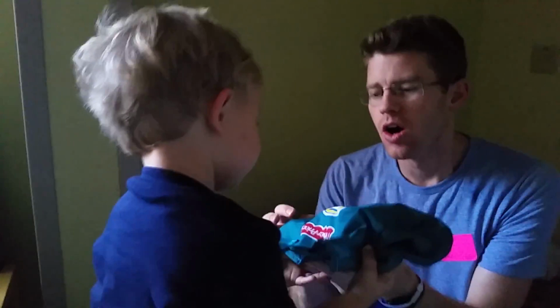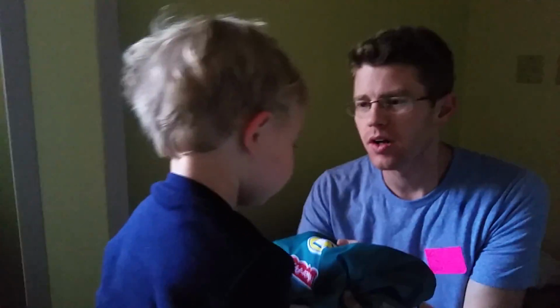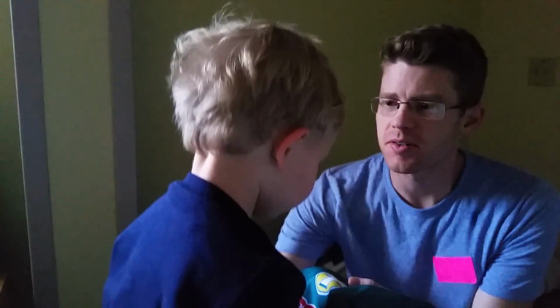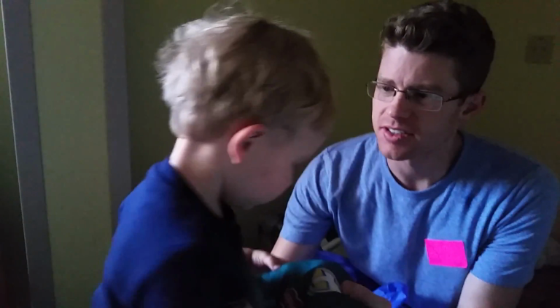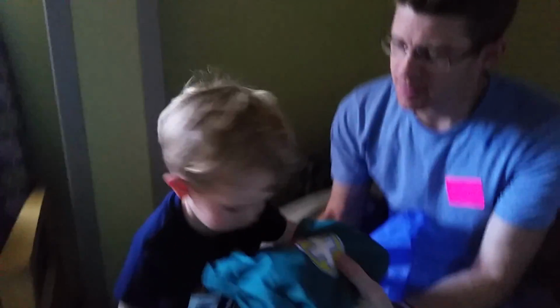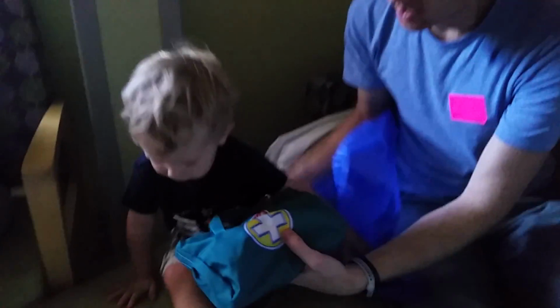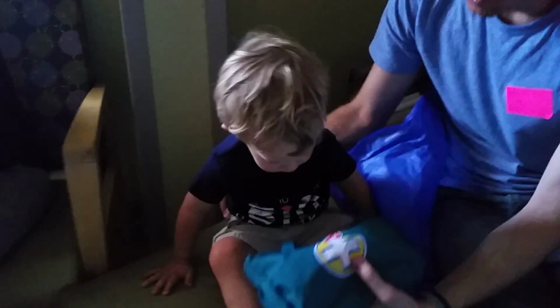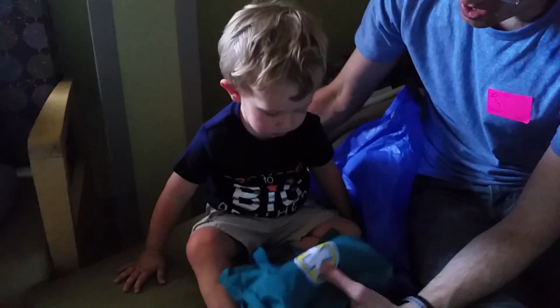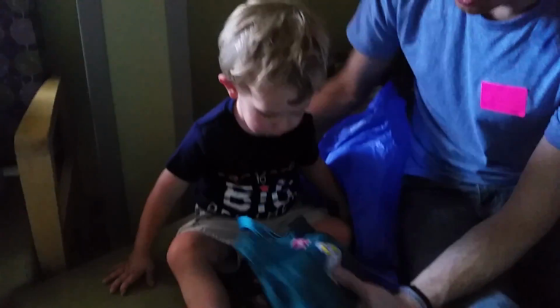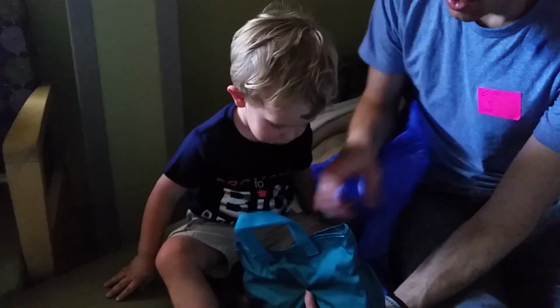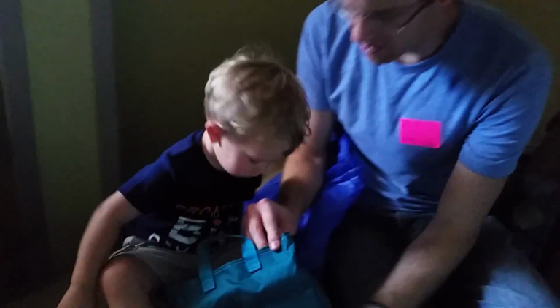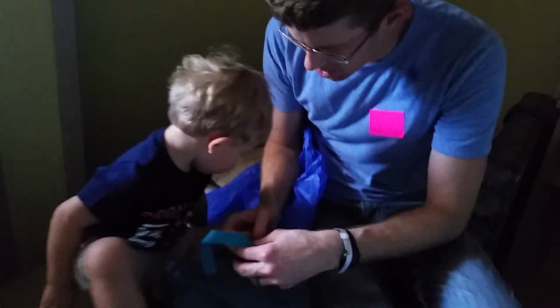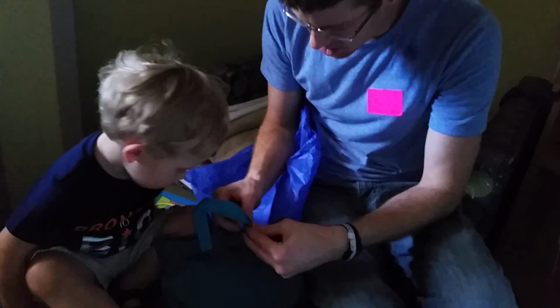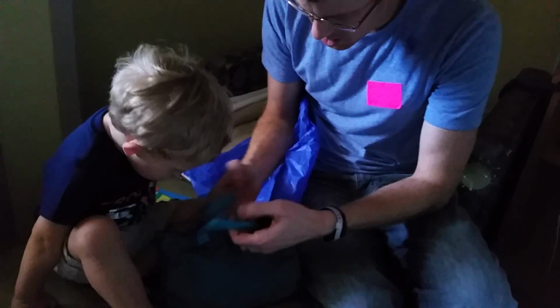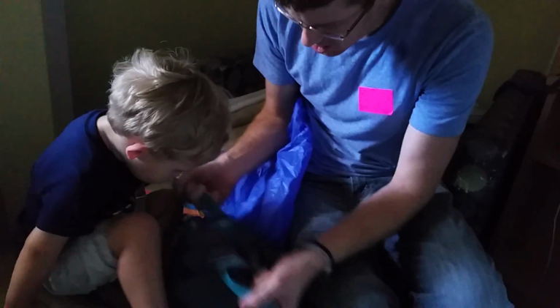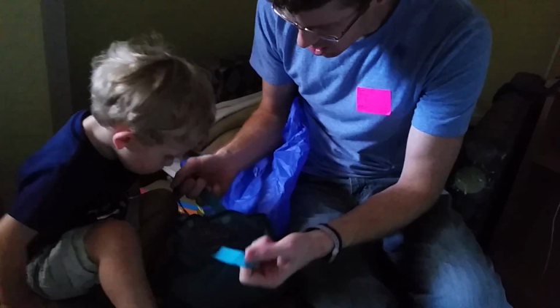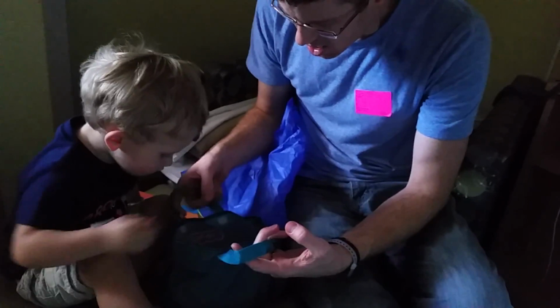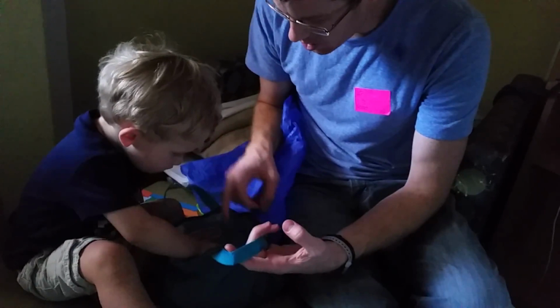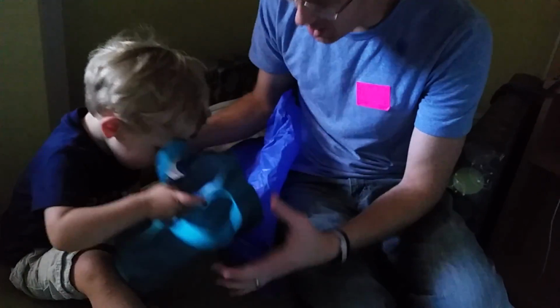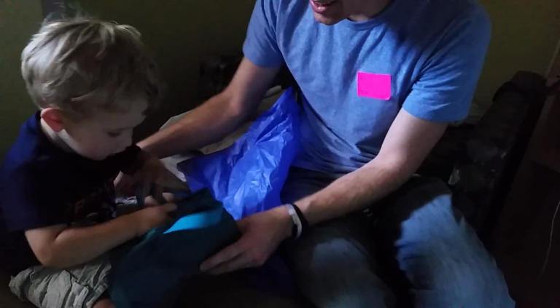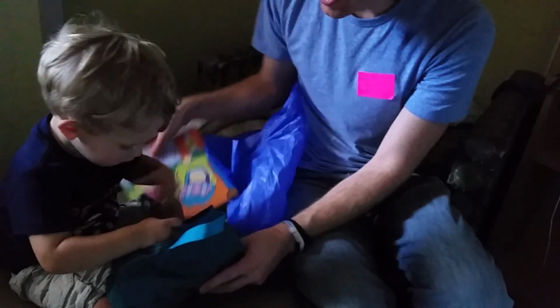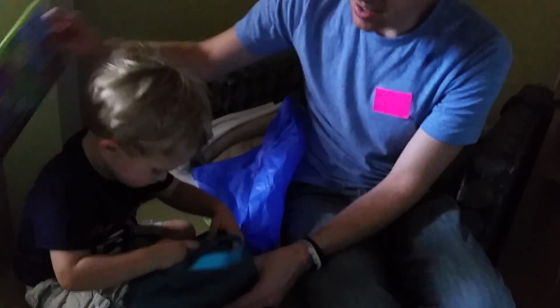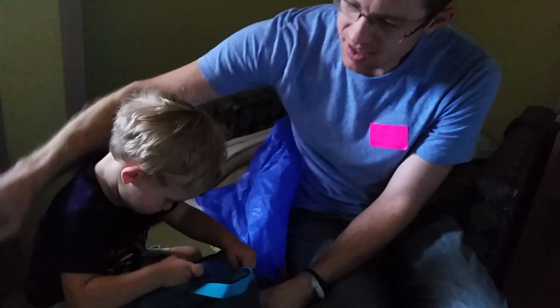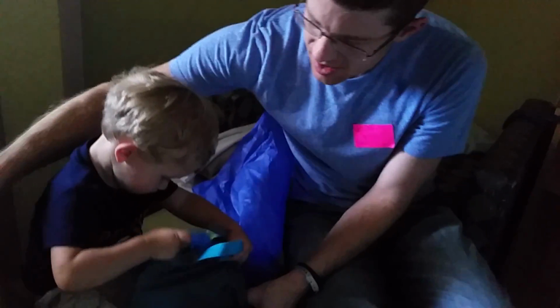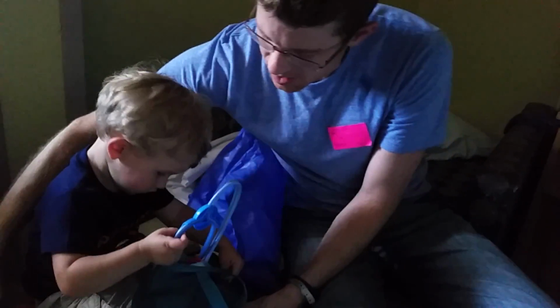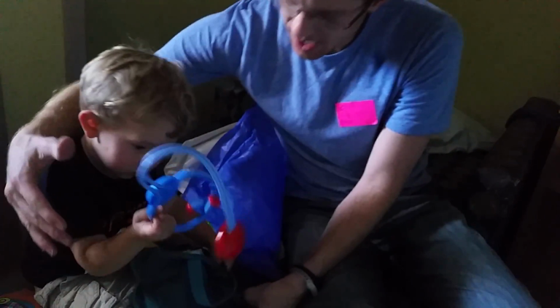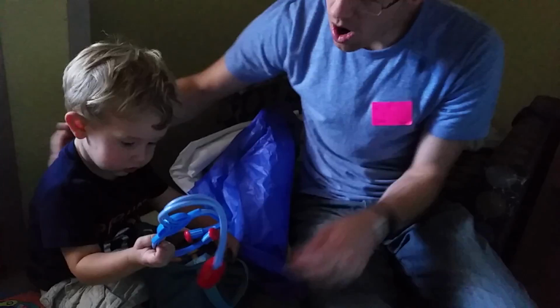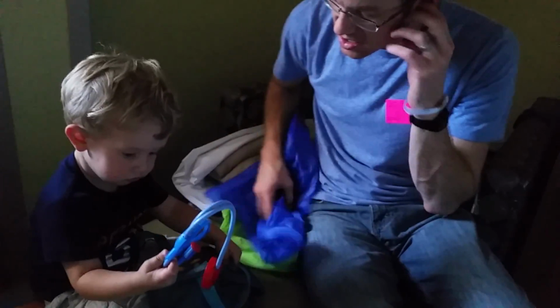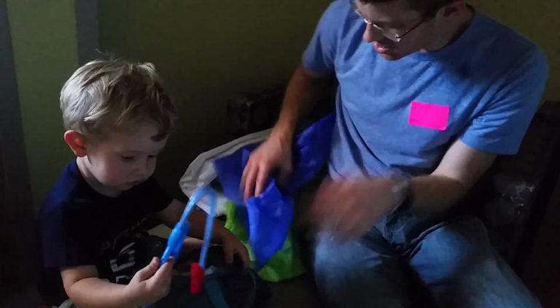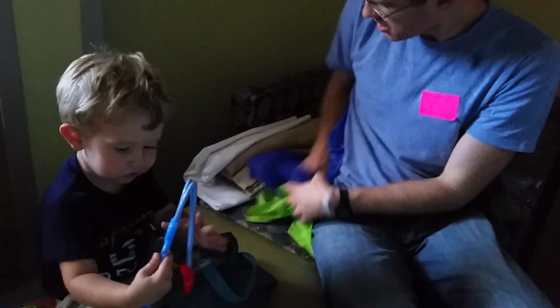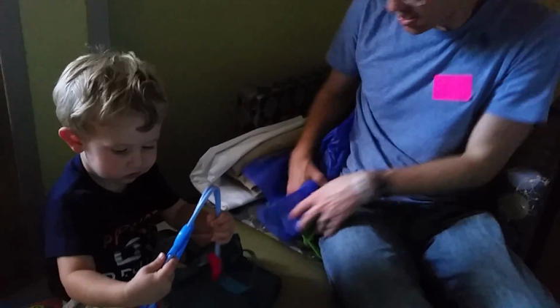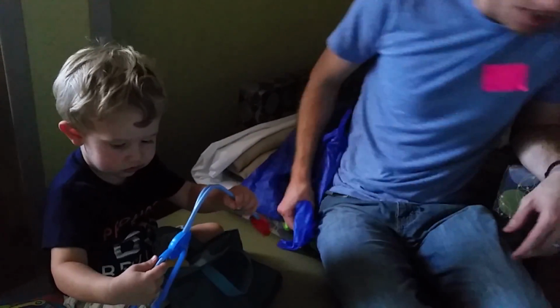Sit down, Owen. Let's turn around. Show Mommy. Can you open it, Owen? Alright, ready? Look, Owen. What's all in there? It's just like Dr. Dyson's, Owen.